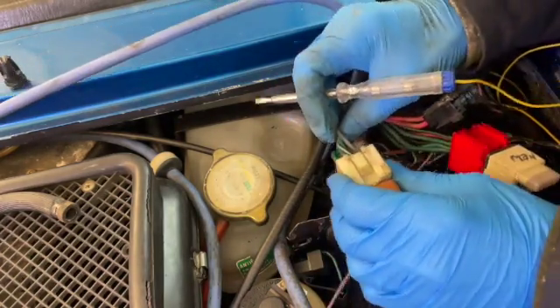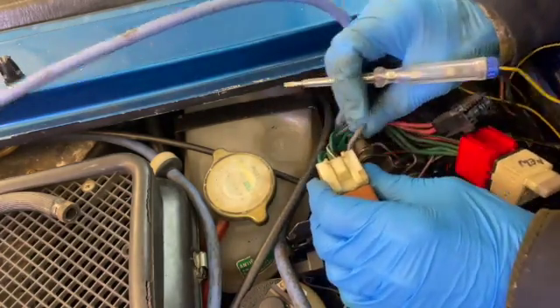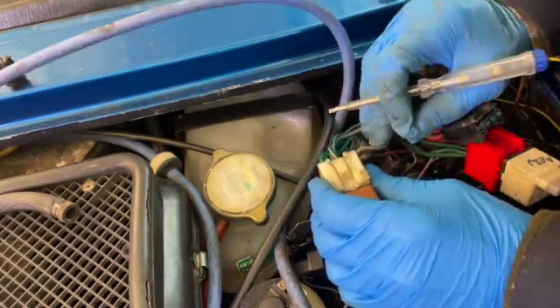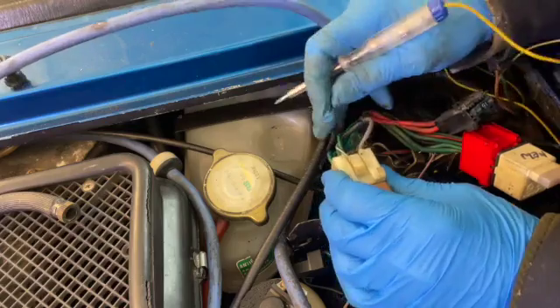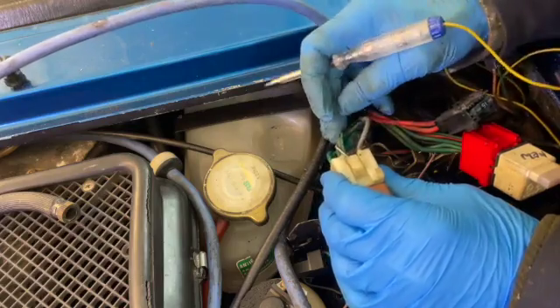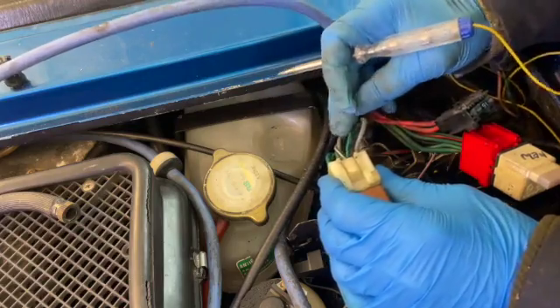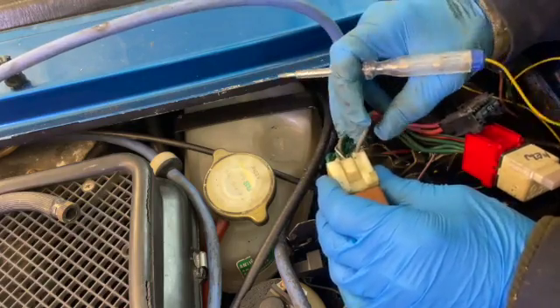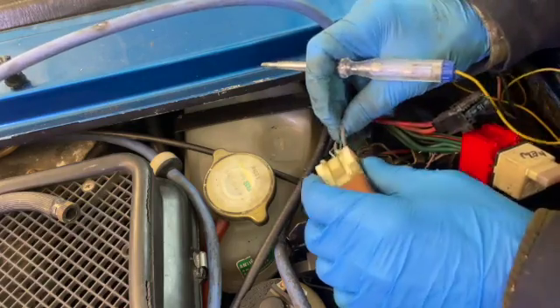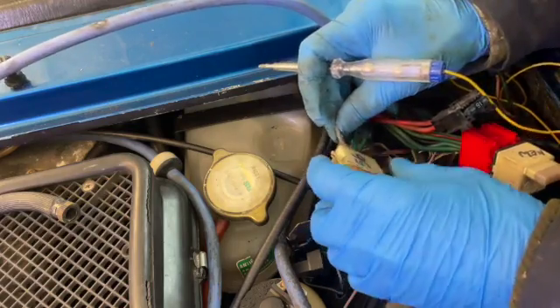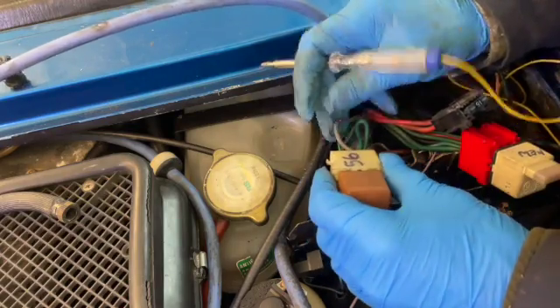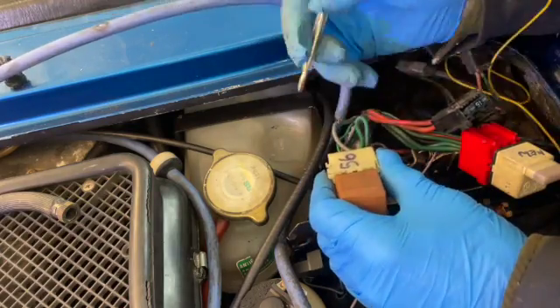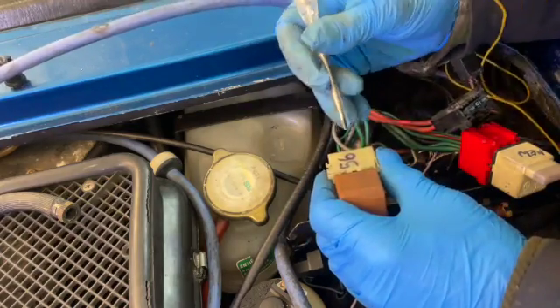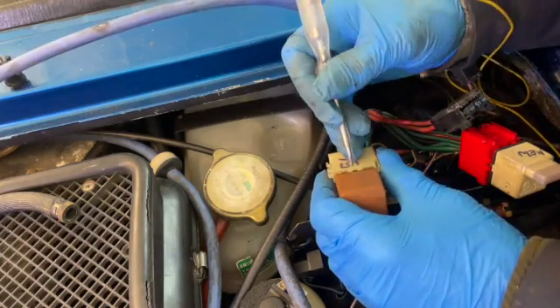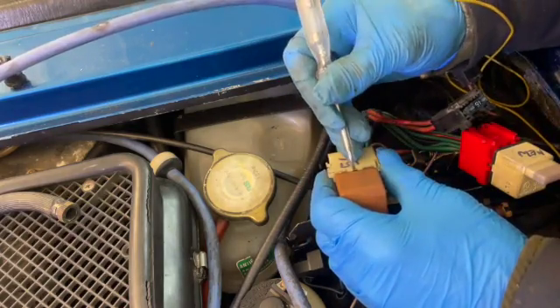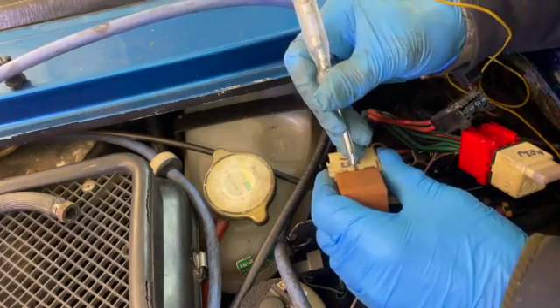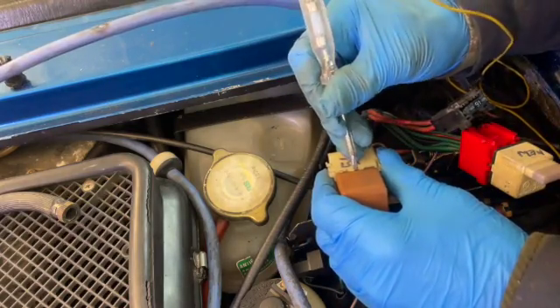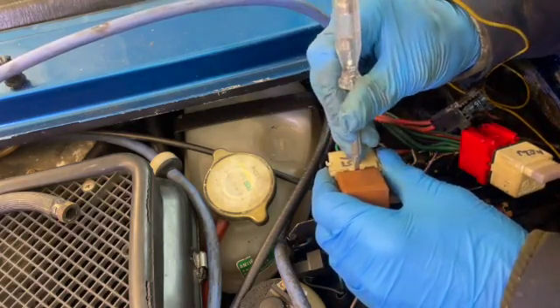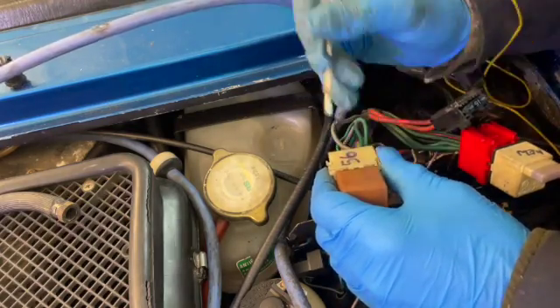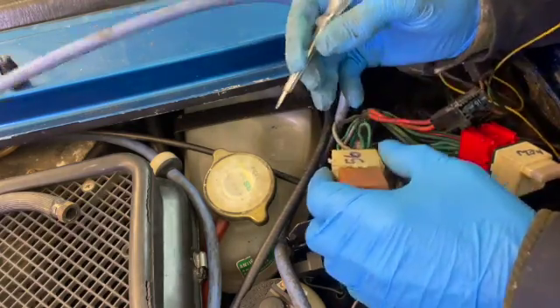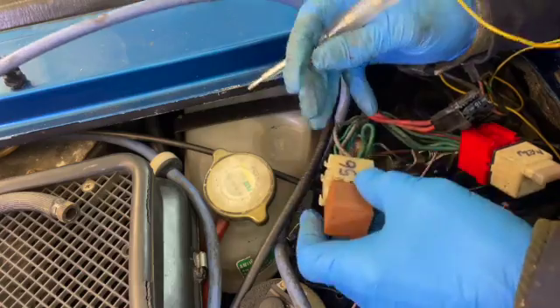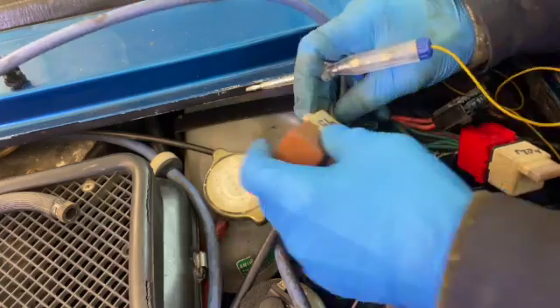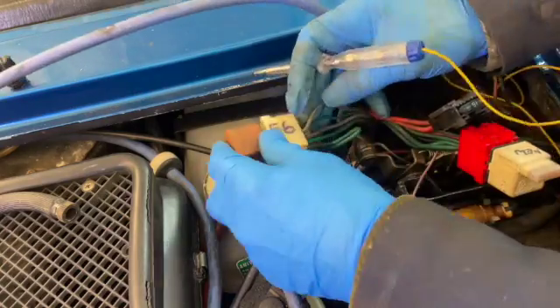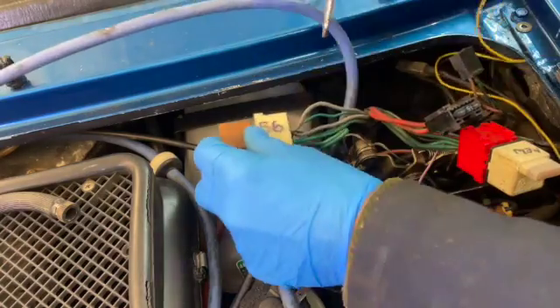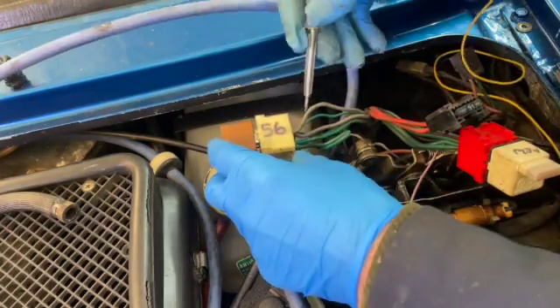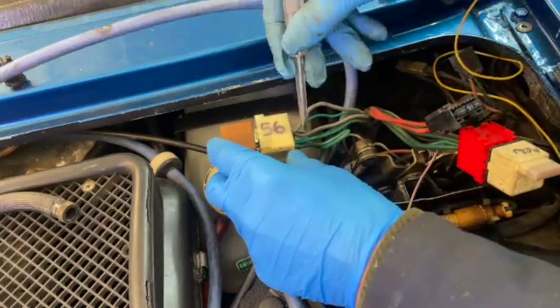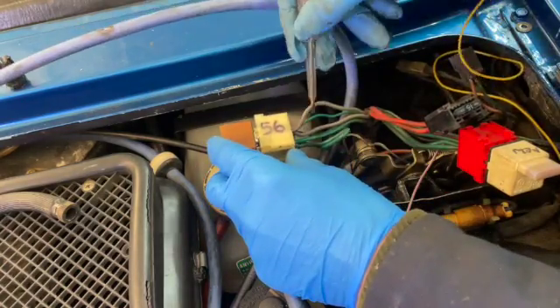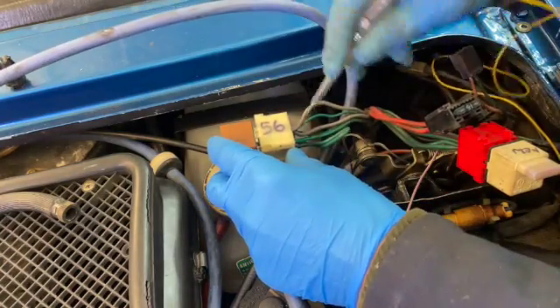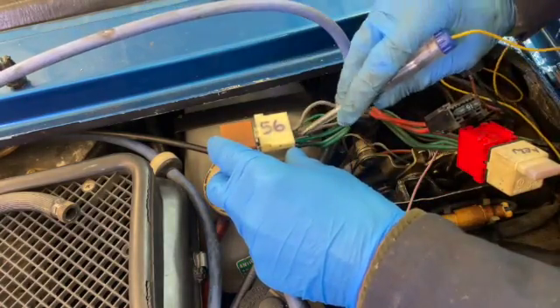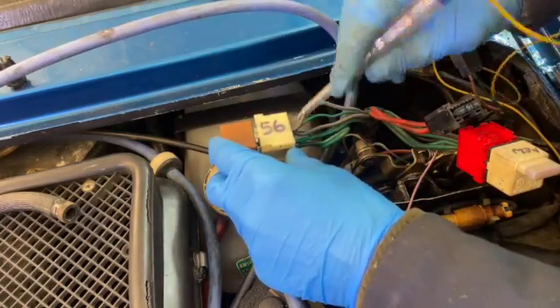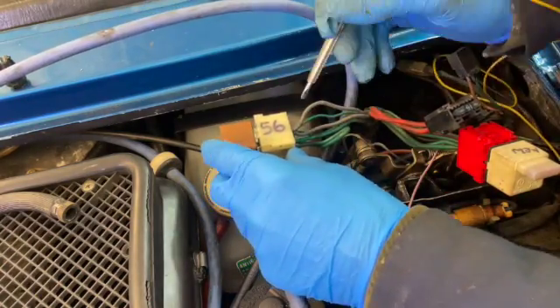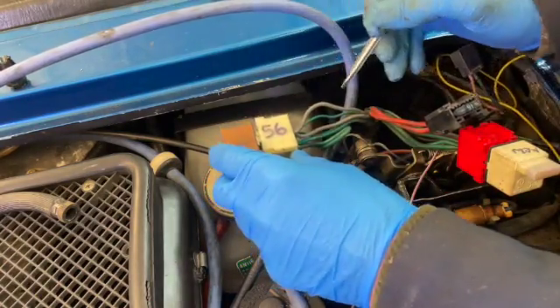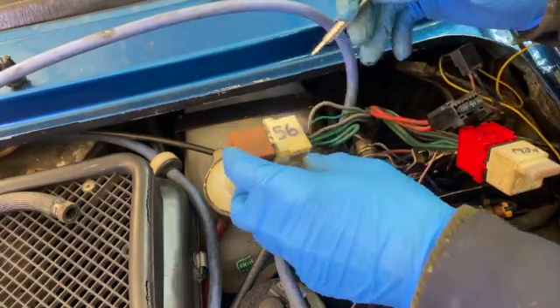I'm earthing the ECU tag here, making a circuit, and I can hear the fuel pump working as I tap the contact.